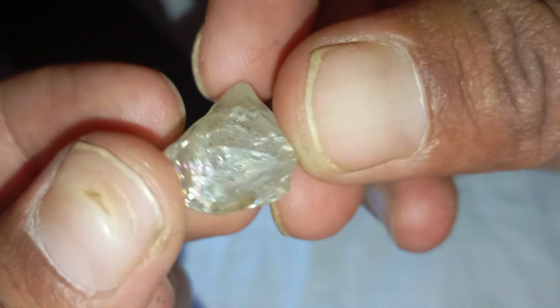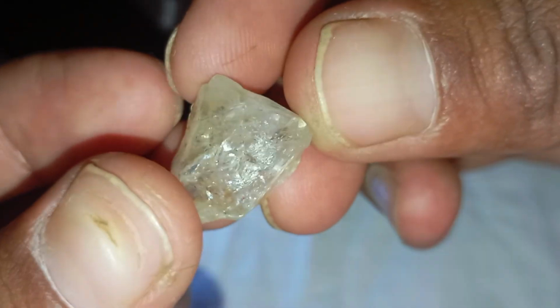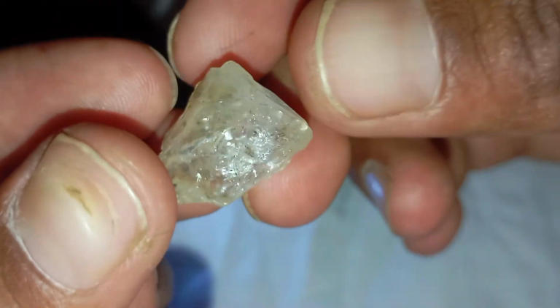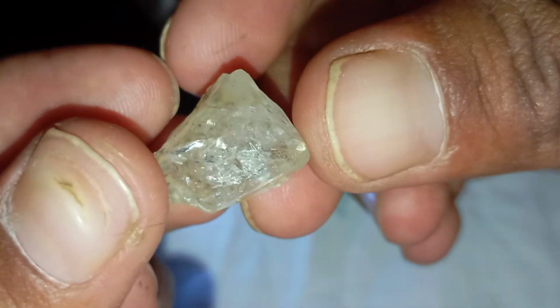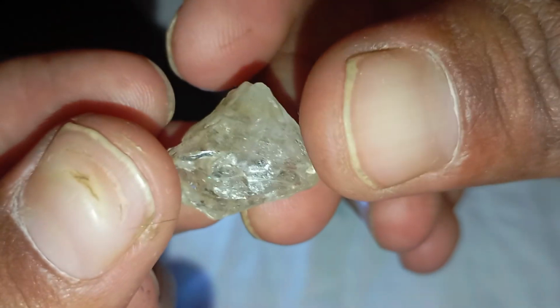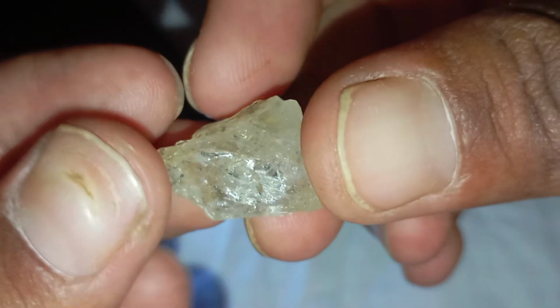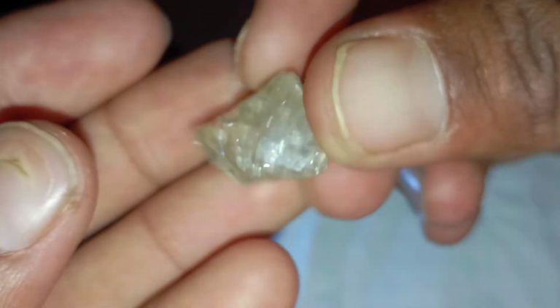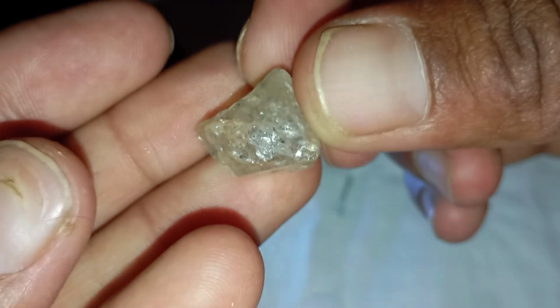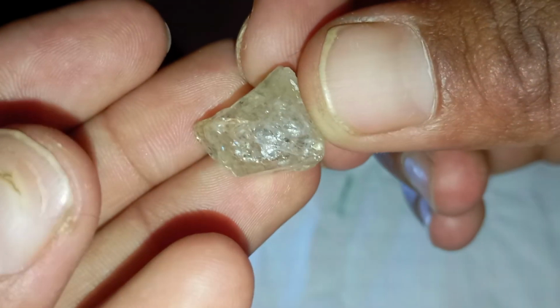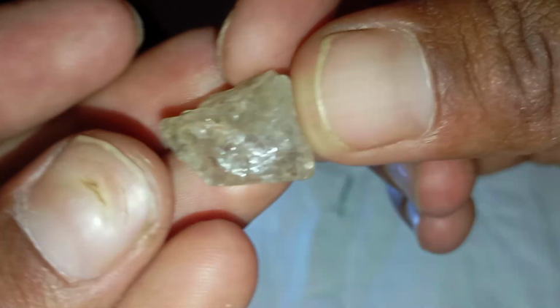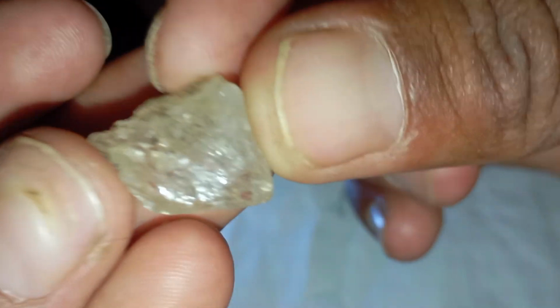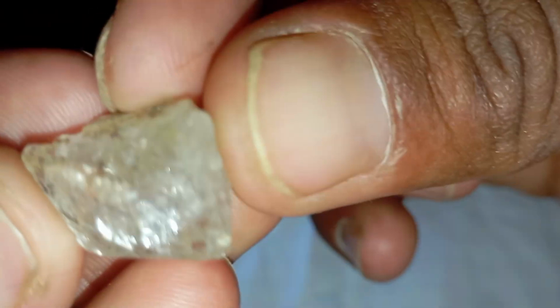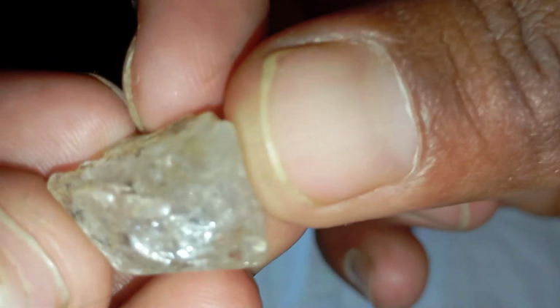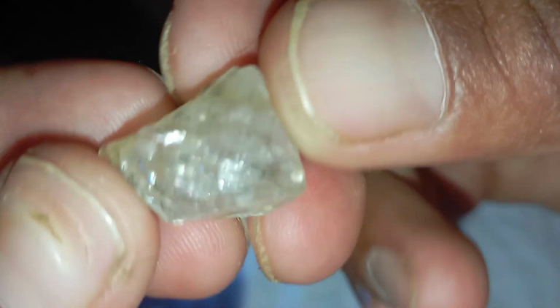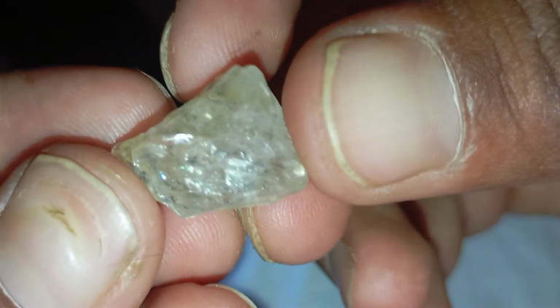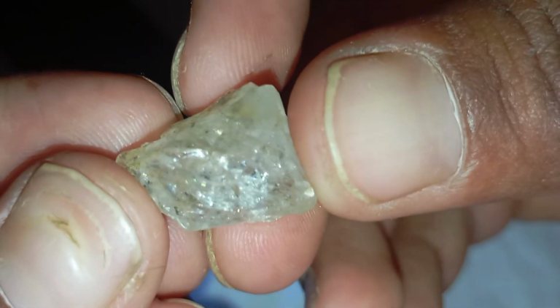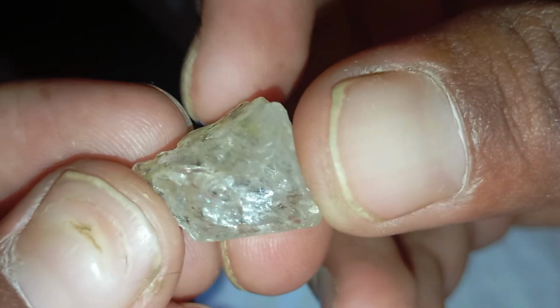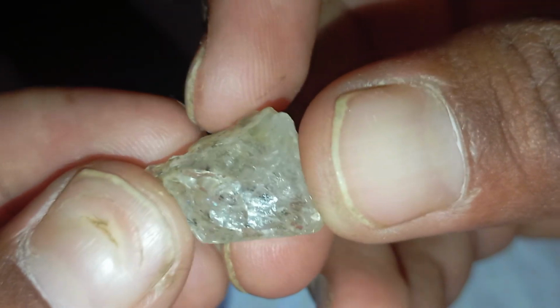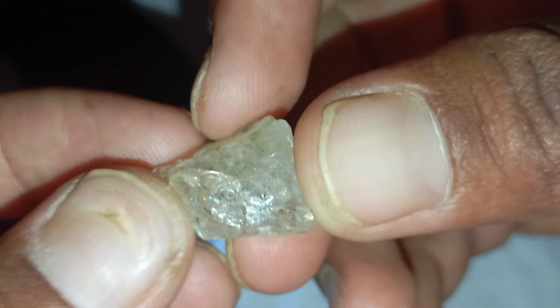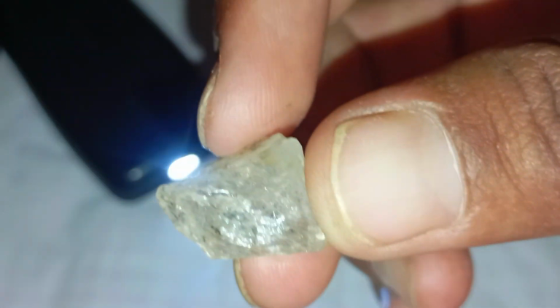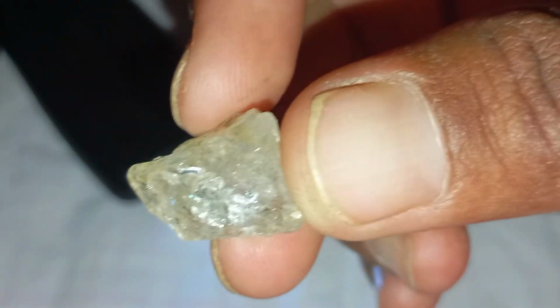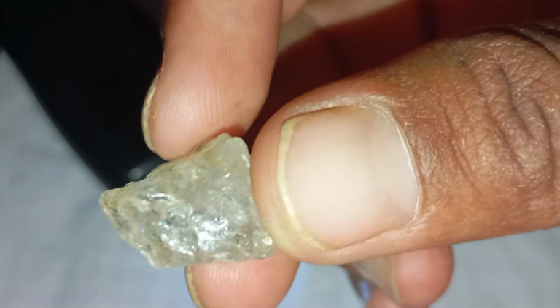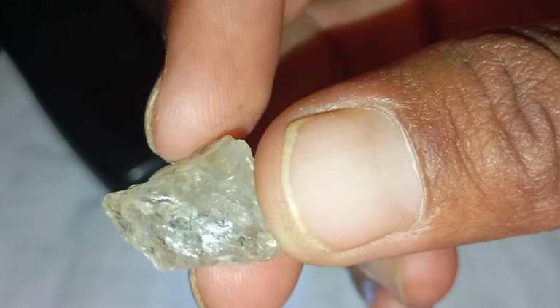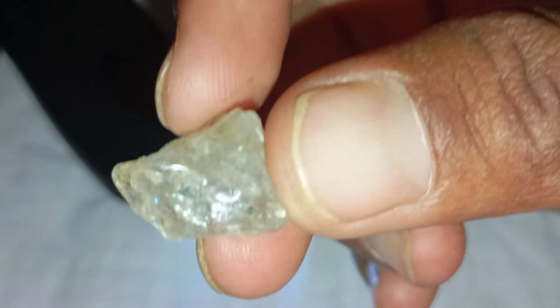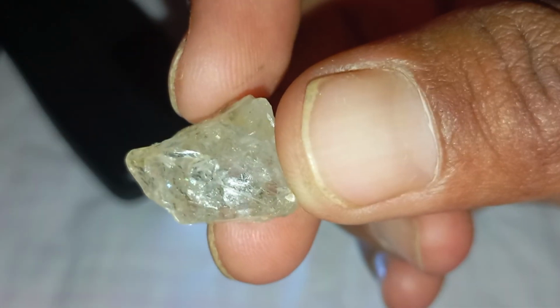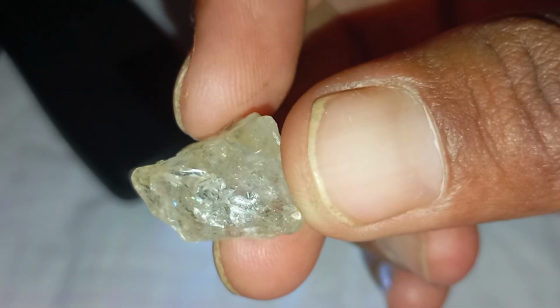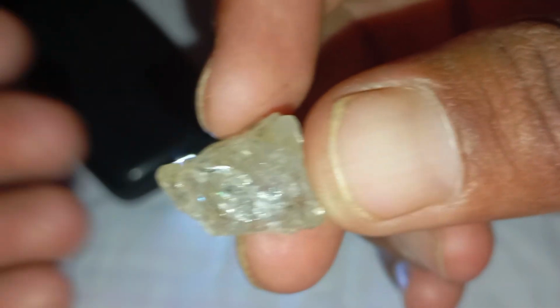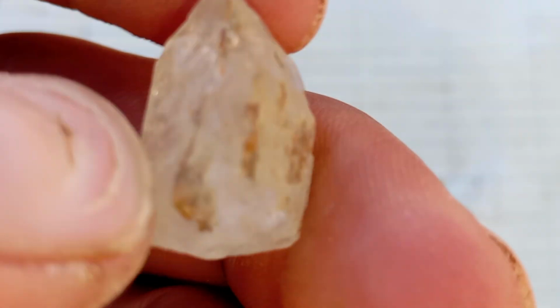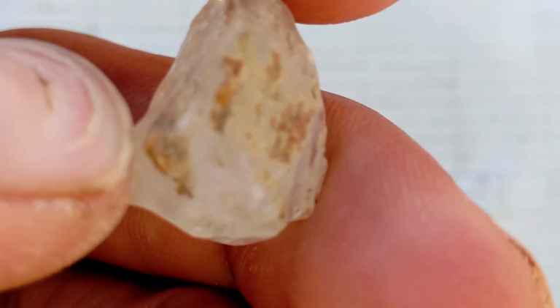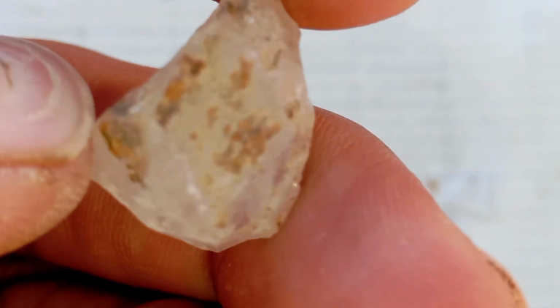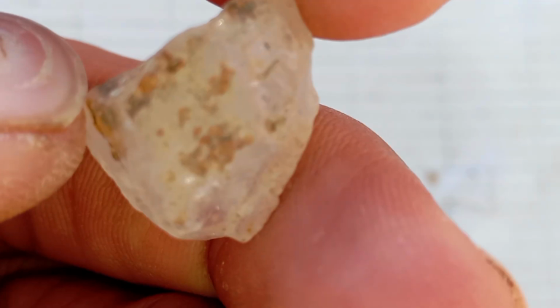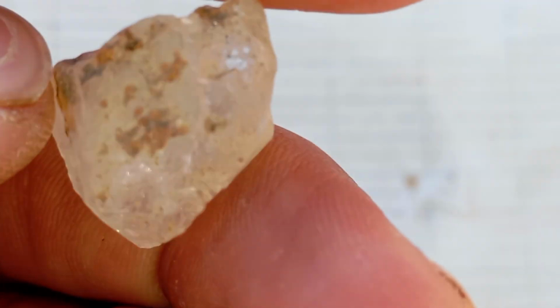Look for a transparent to slightly yellowish or greyish colour, no air bubbles inside unlike glass. Under light, it shows a deep inner sparkle rather than just surface reflection. If your stone looks too shiny or perfectly shaped, it's probably not a real diamond.